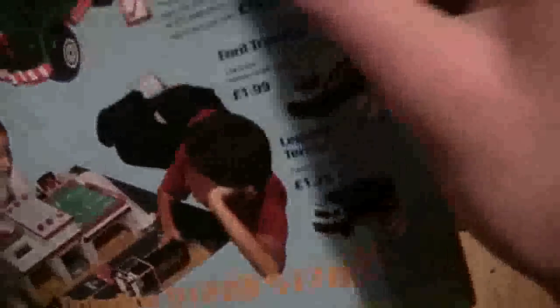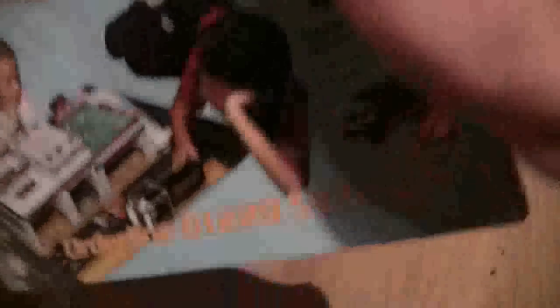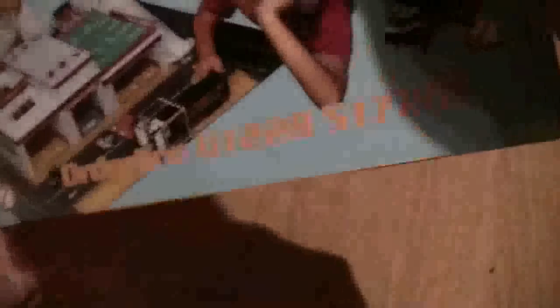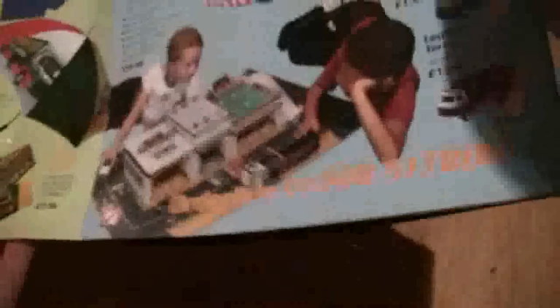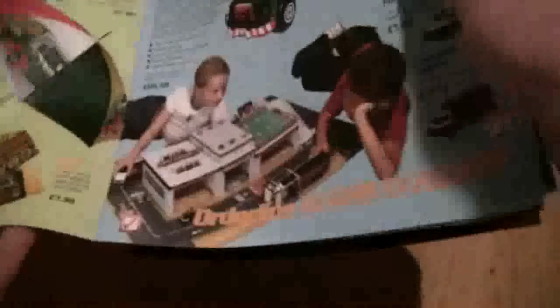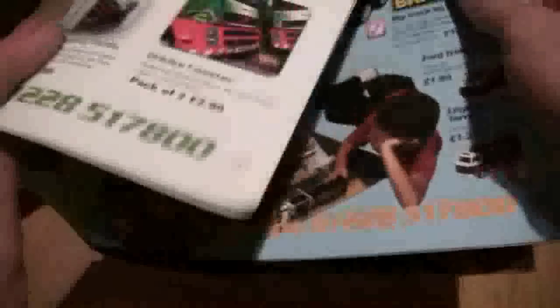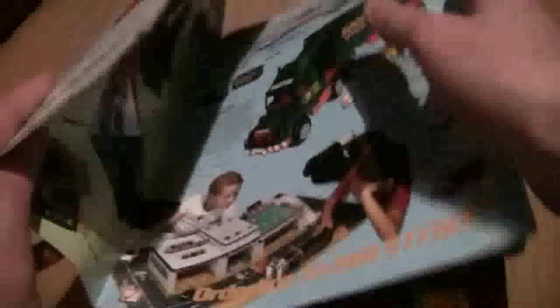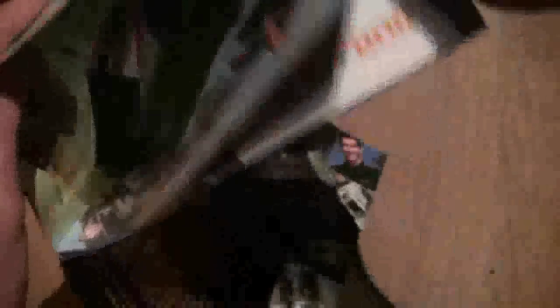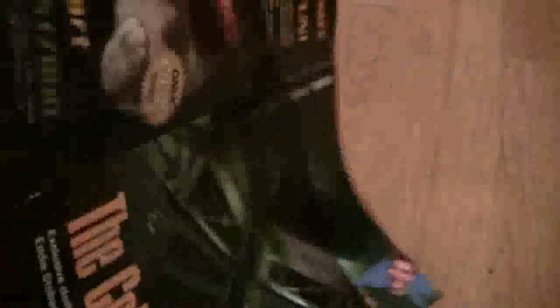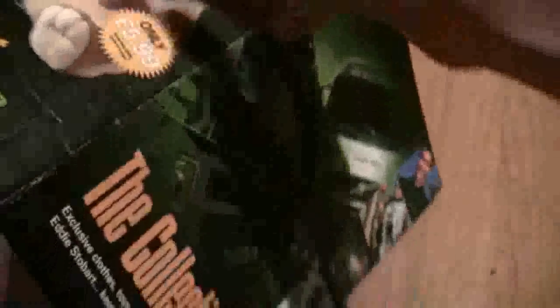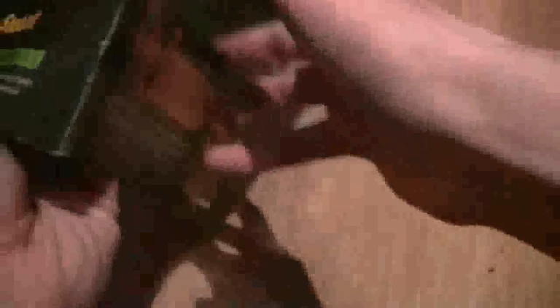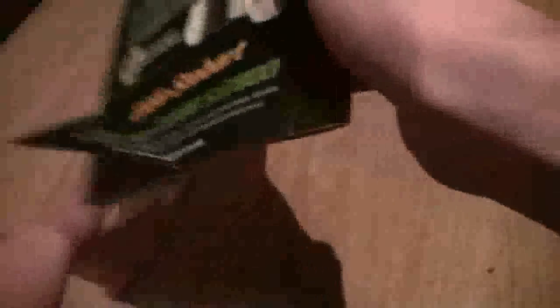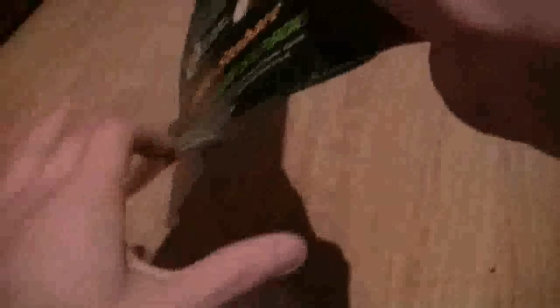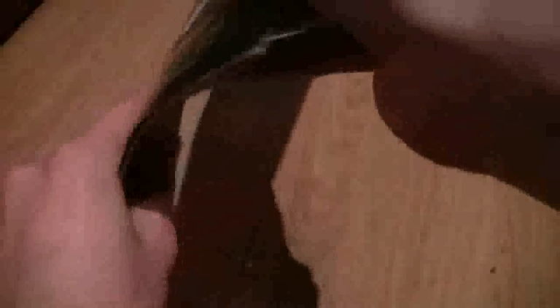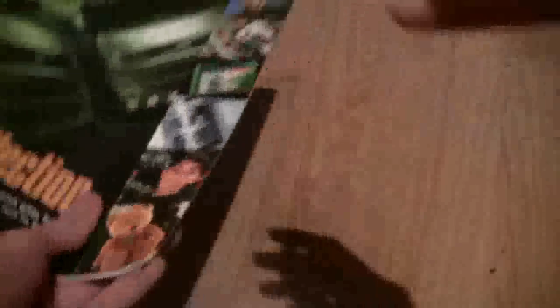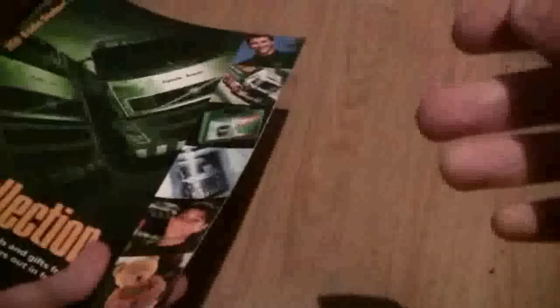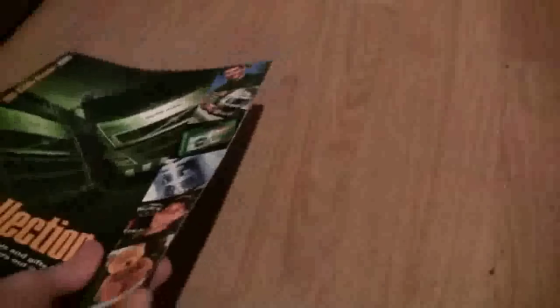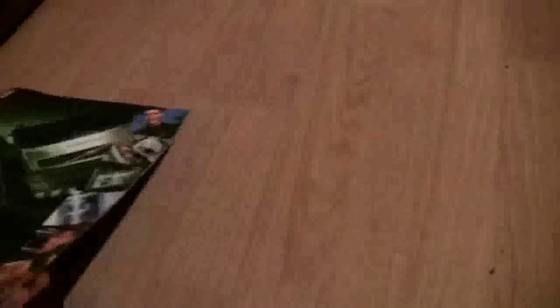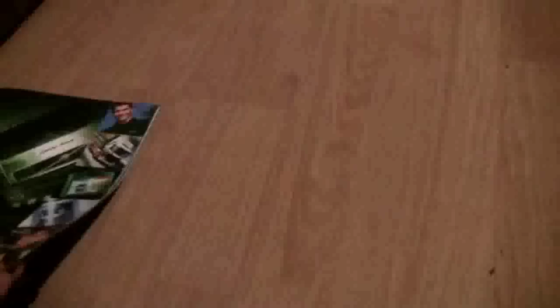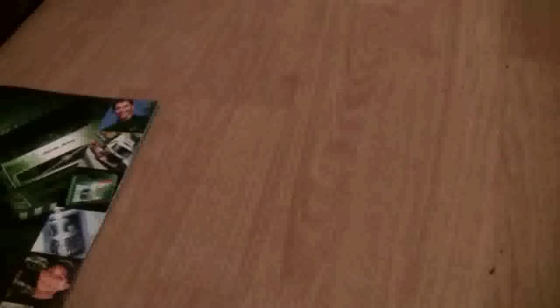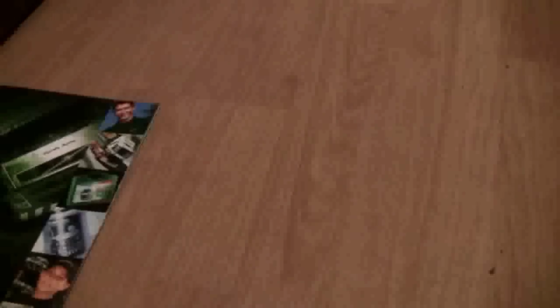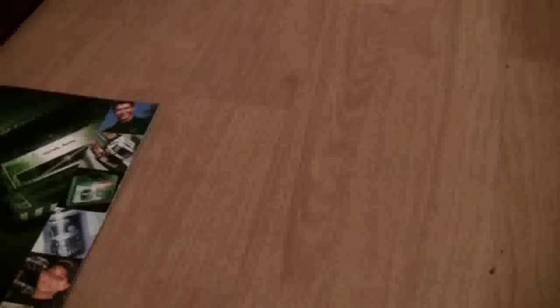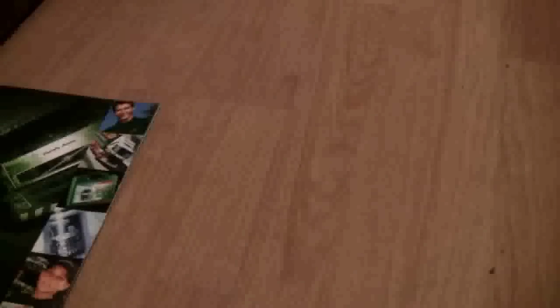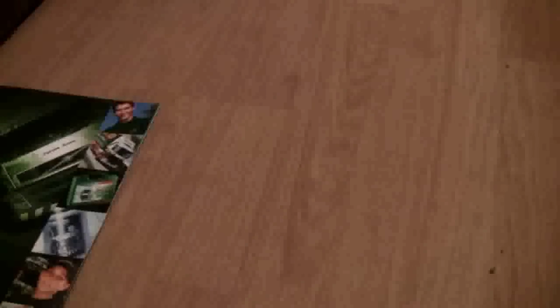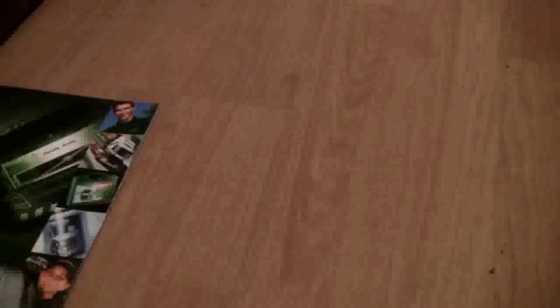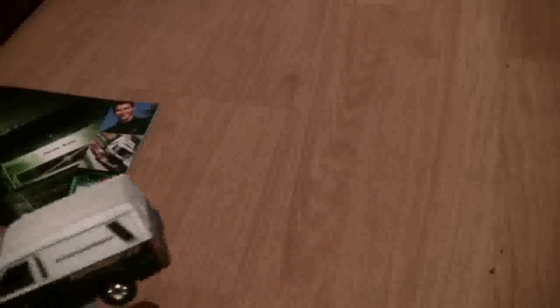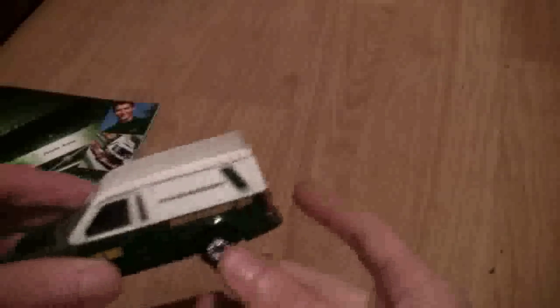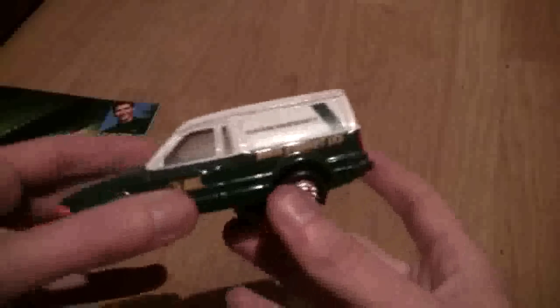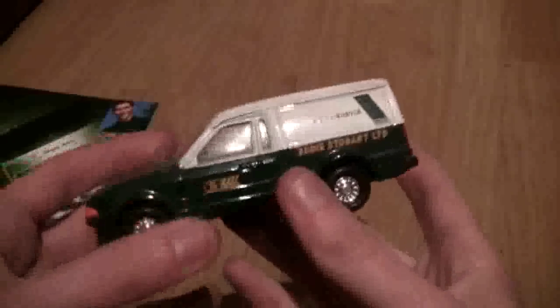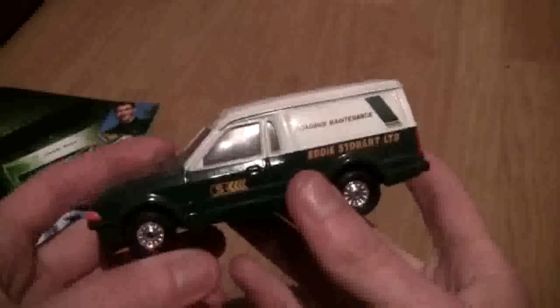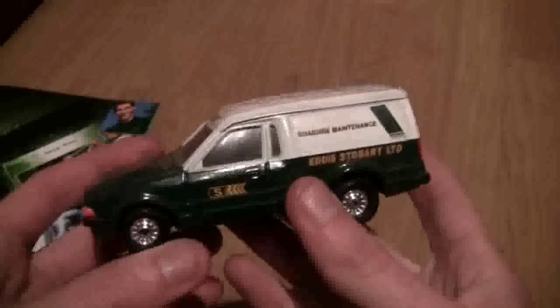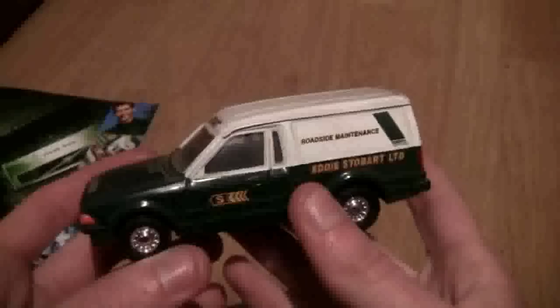Now these have been in a box so they are quite dusty, so you'll have to bear with me because I haven't had them out for some time. So let's start off with the Escort Van.